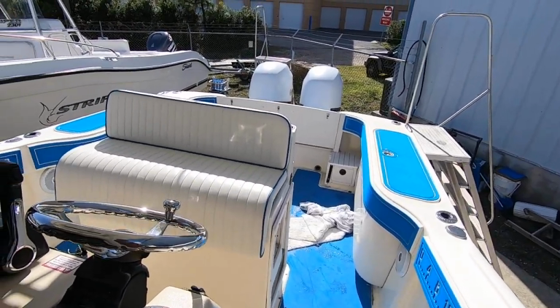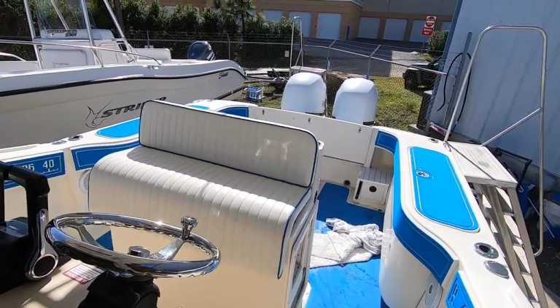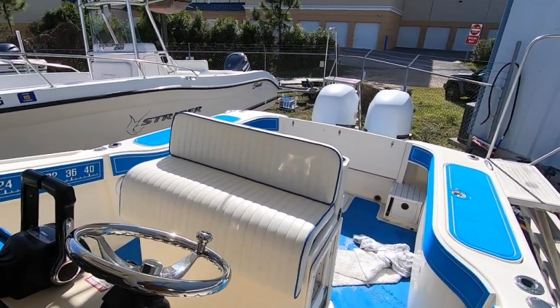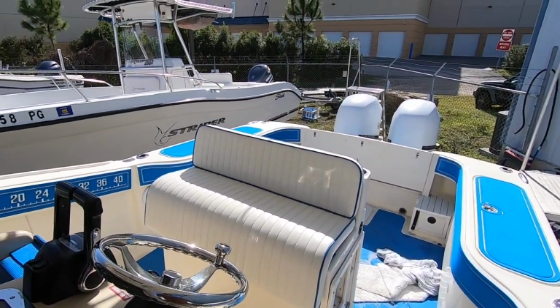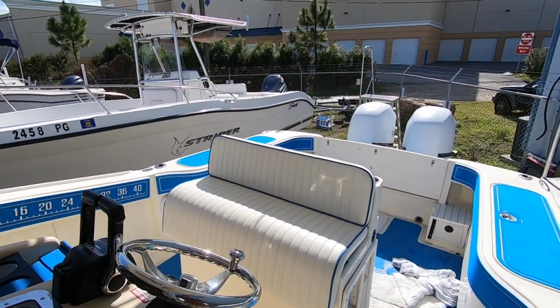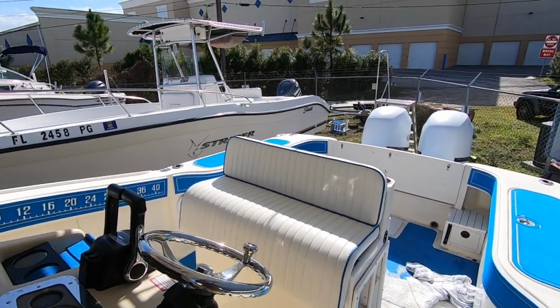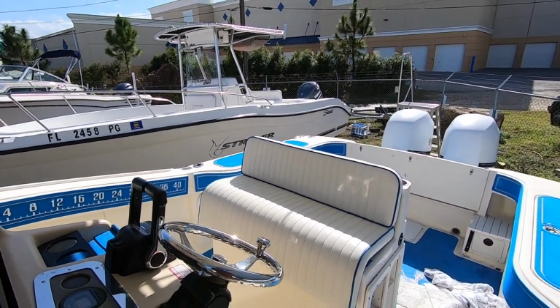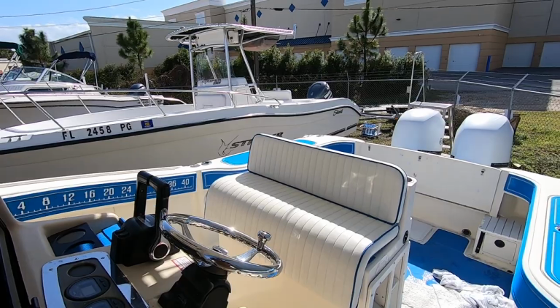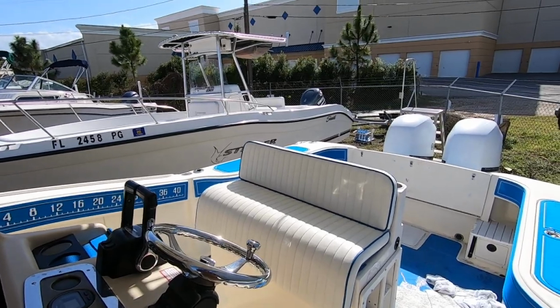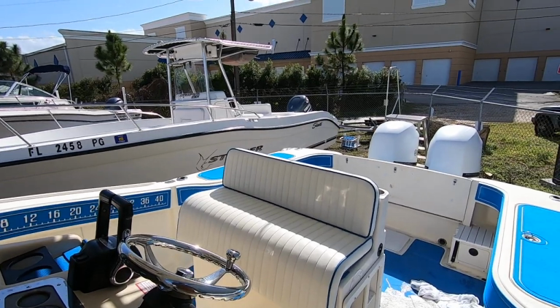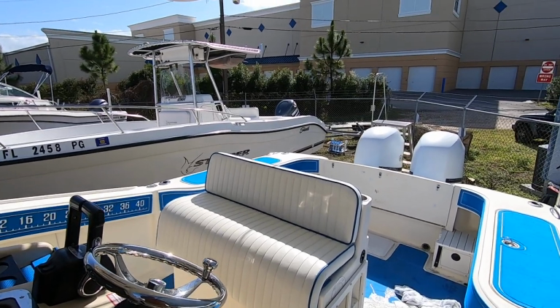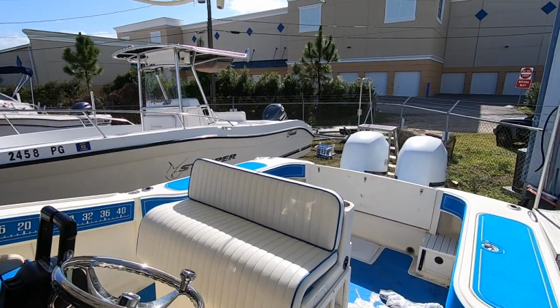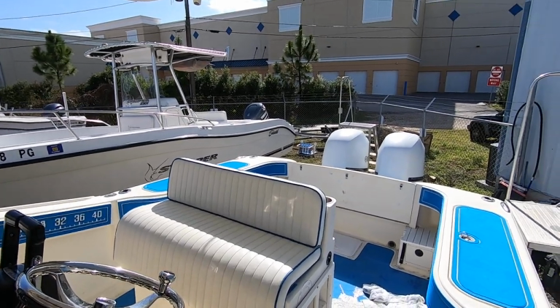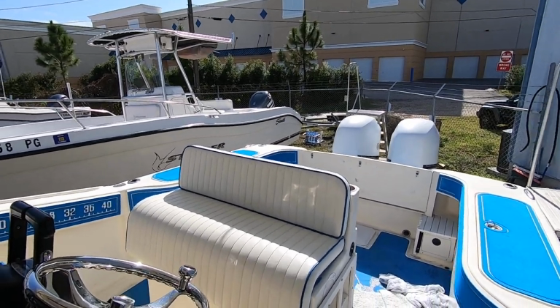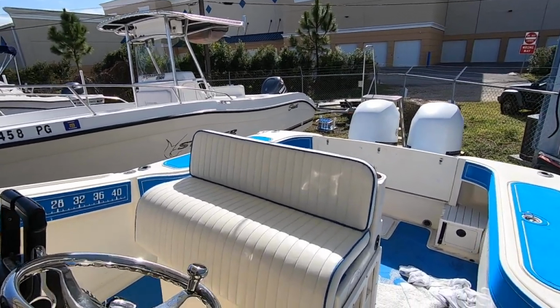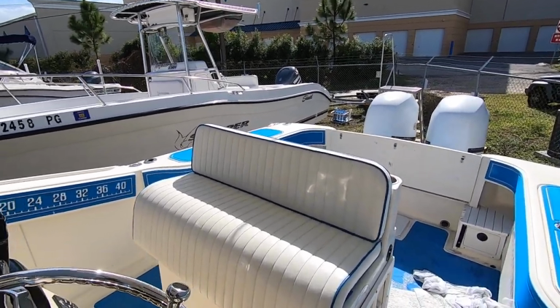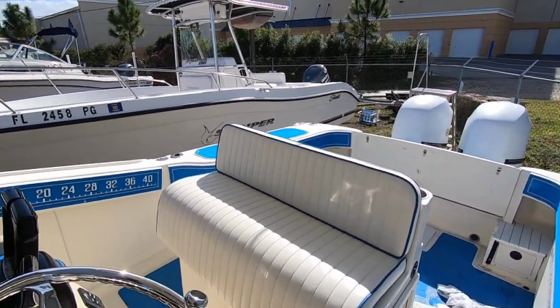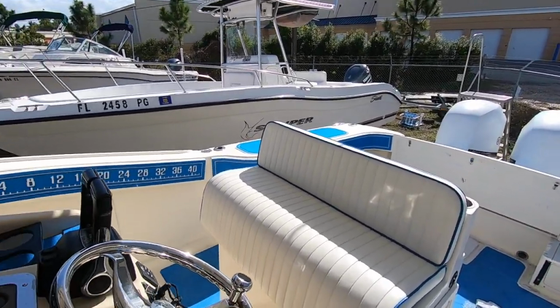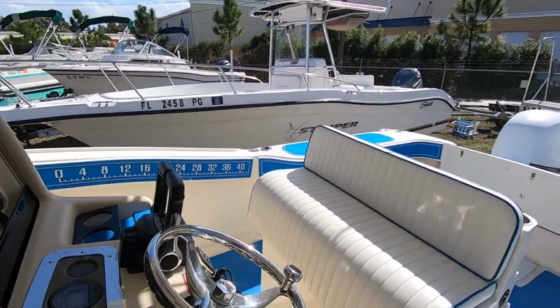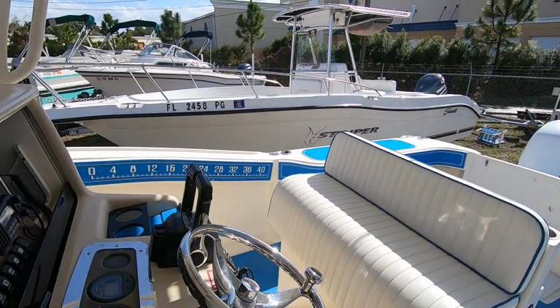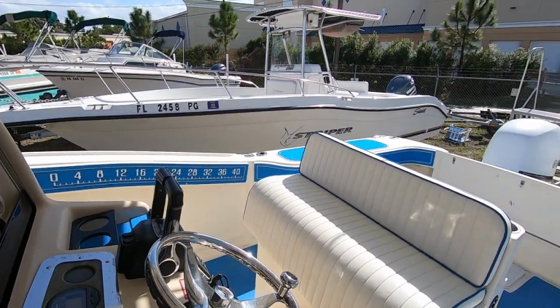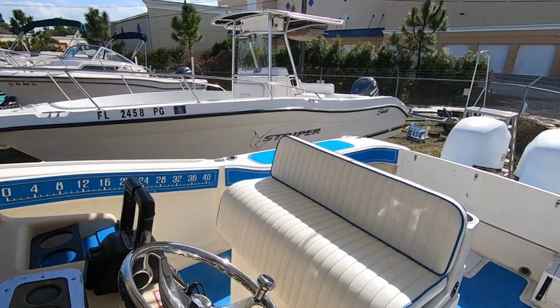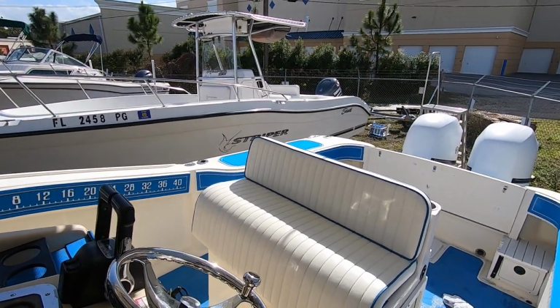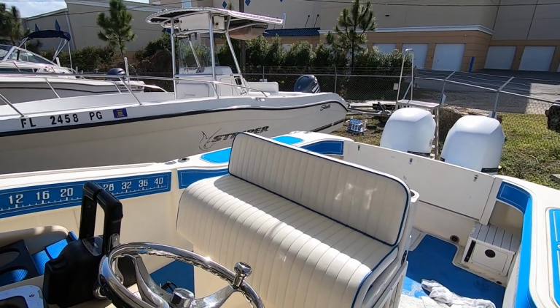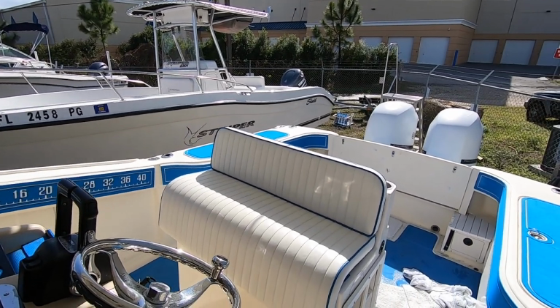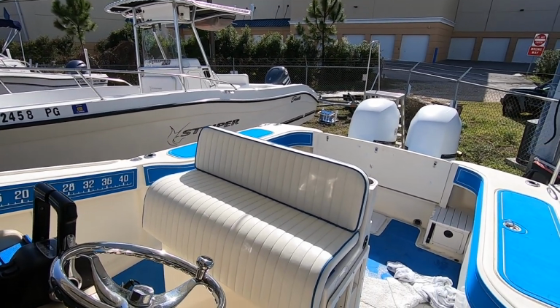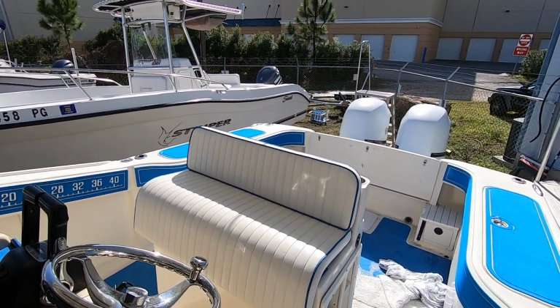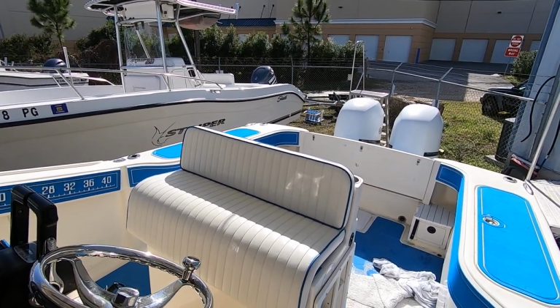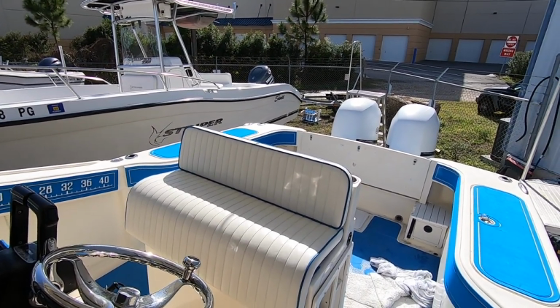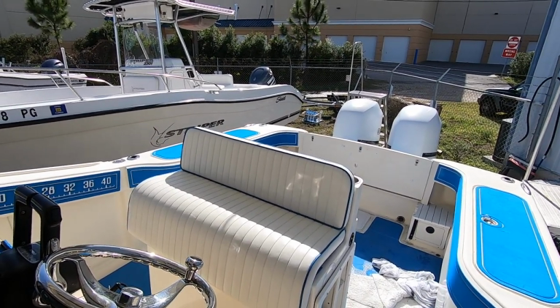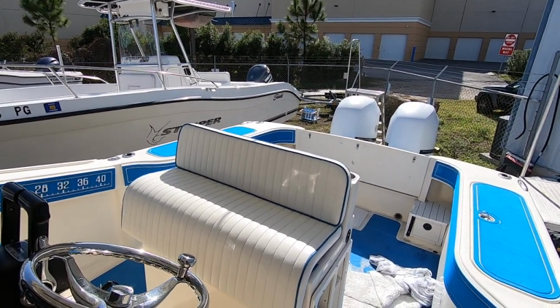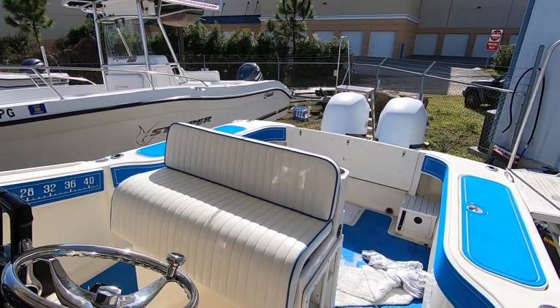2005 Scout 260 Sportfish here in Naples. Give me a call — my name is Dan, I'm at 239-571-4500. Thank you.